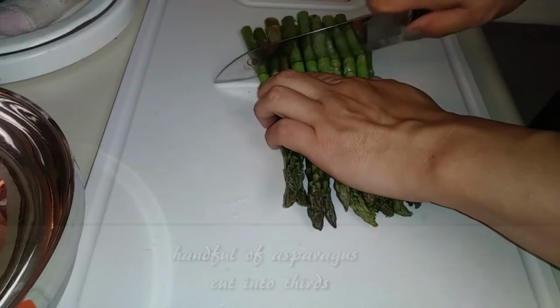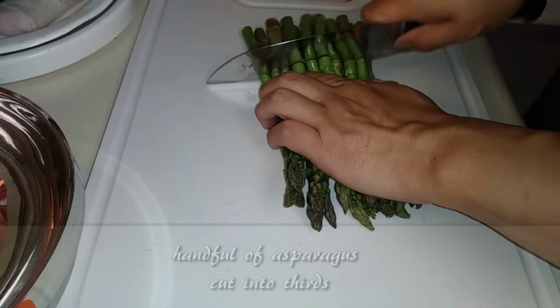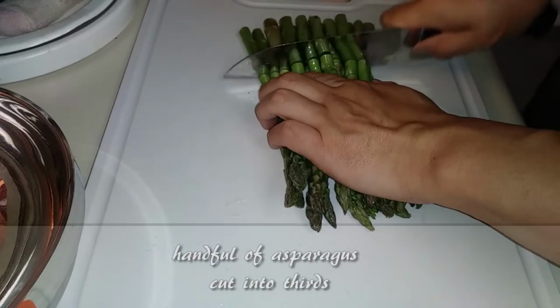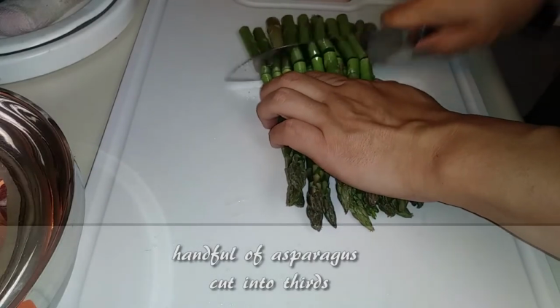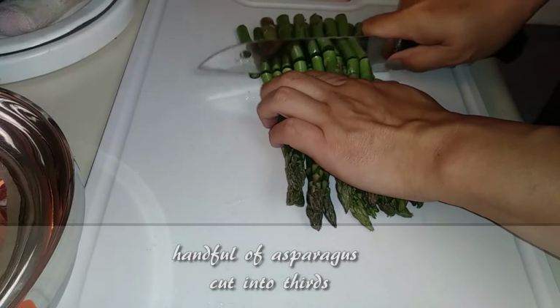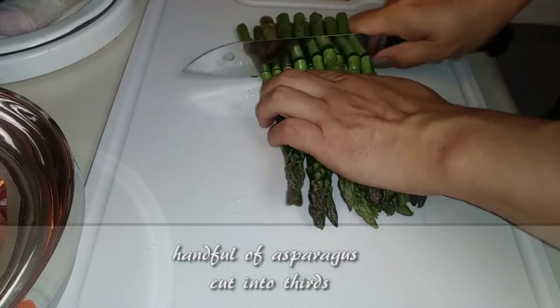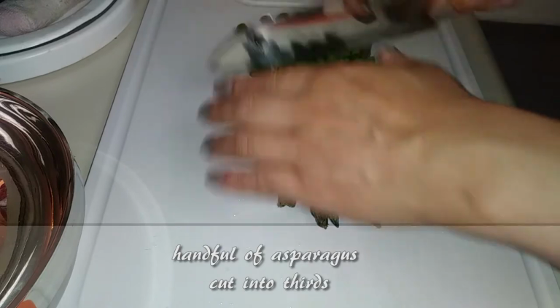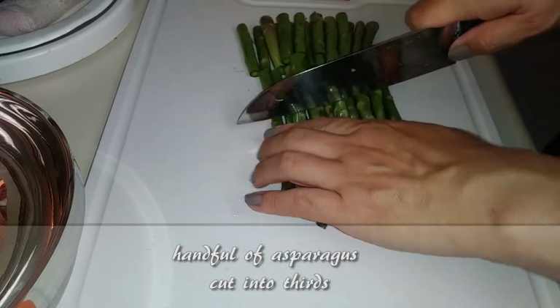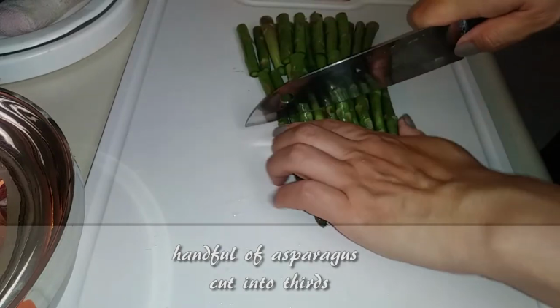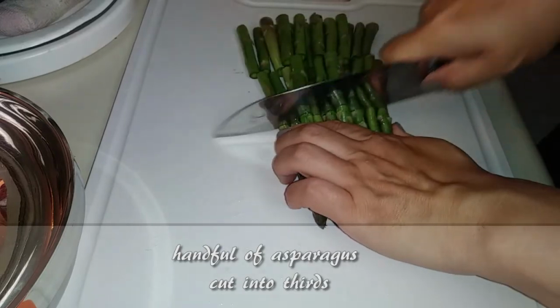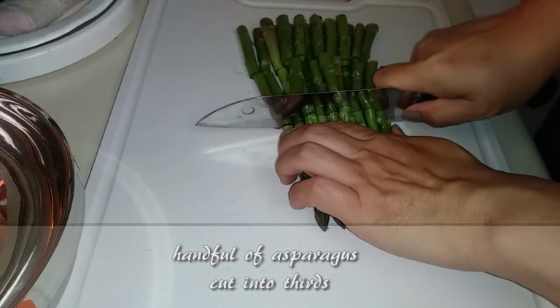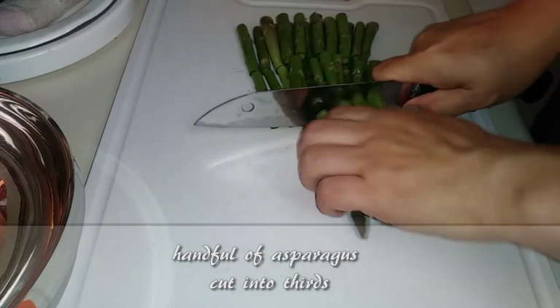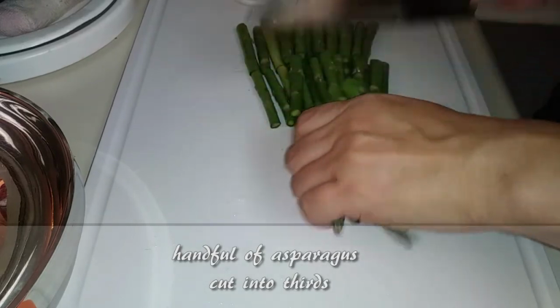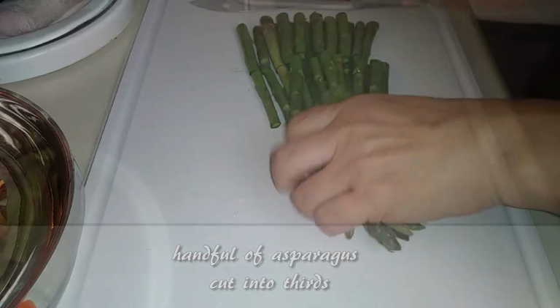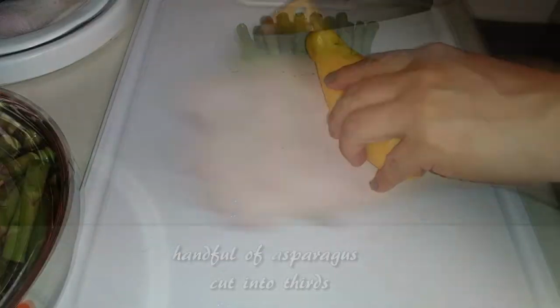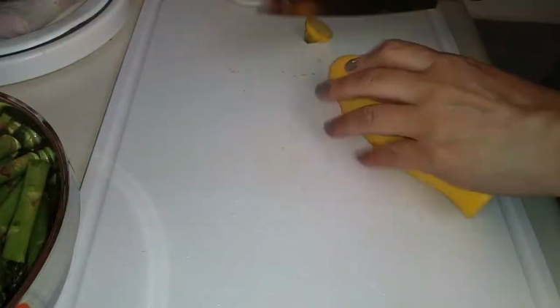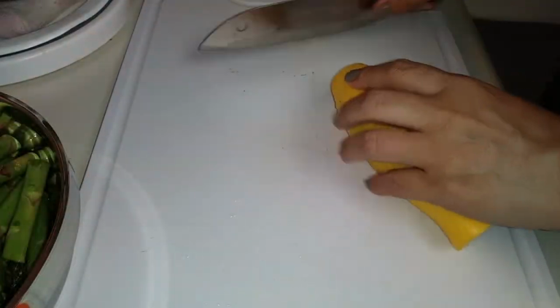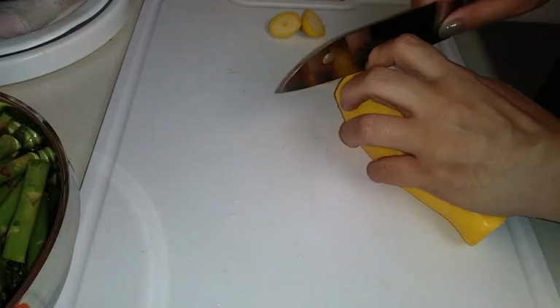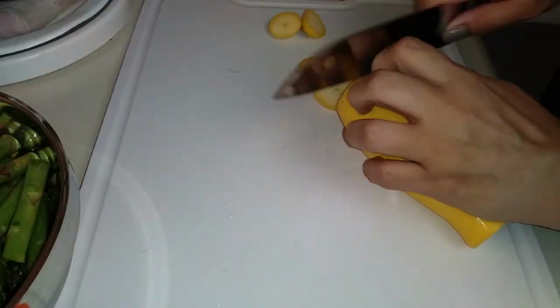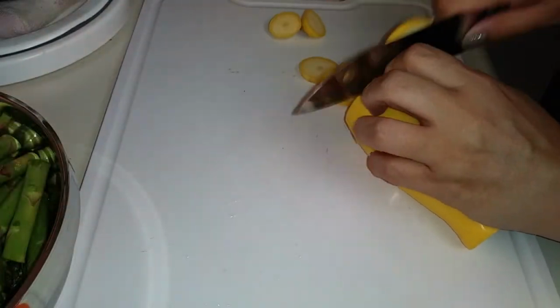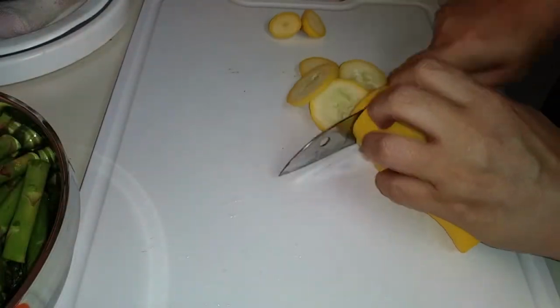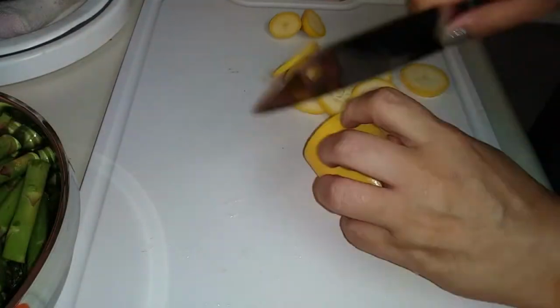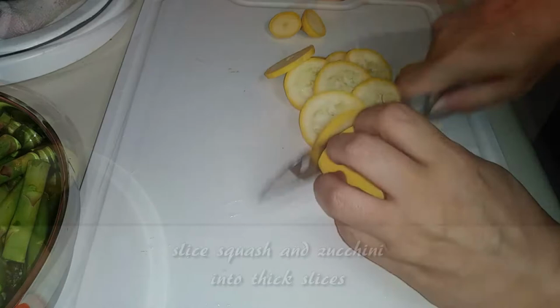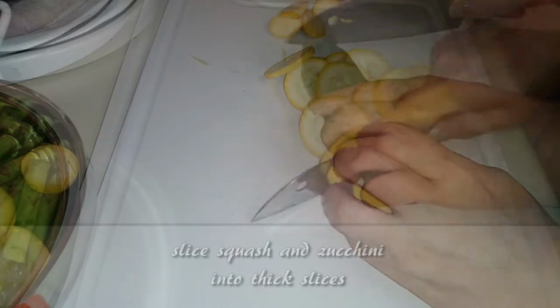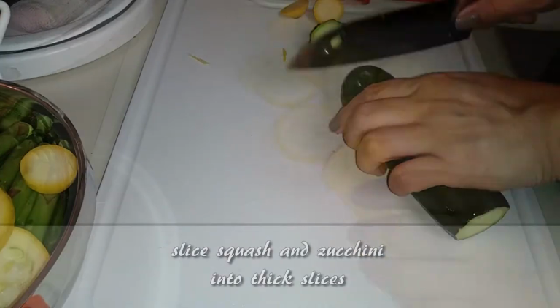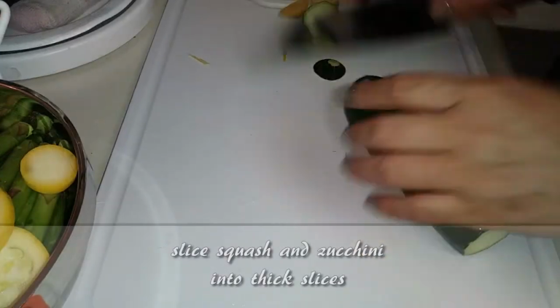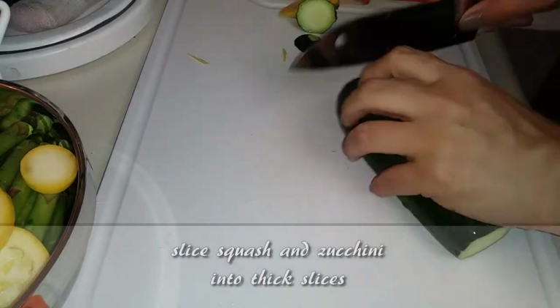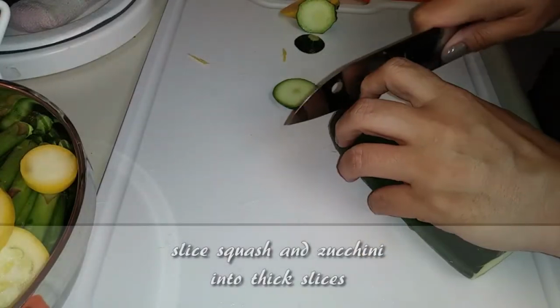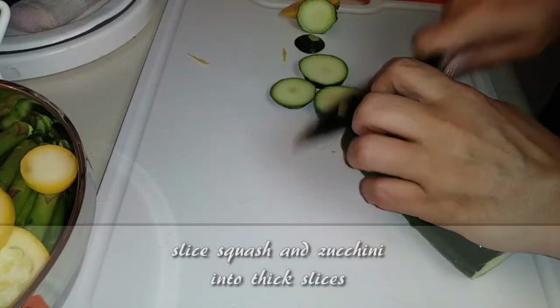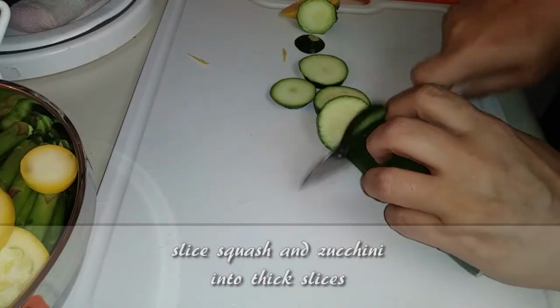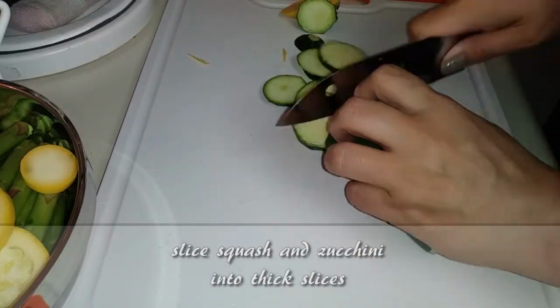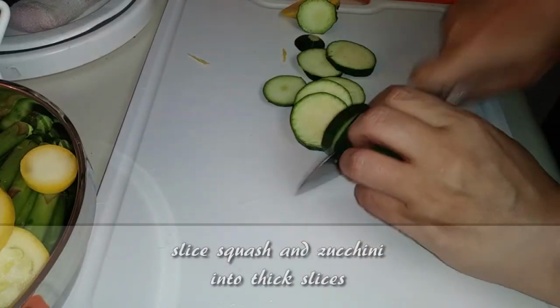First, grab a handful of asparagus and cut these into thirds. Set all the veggies we are slicing into a bowl. Next, cut your squash and zucchini into thick slices.